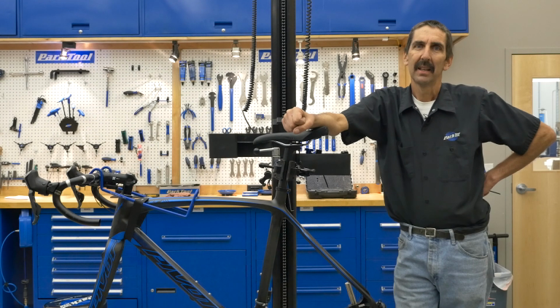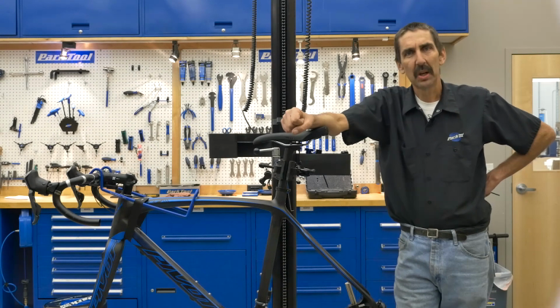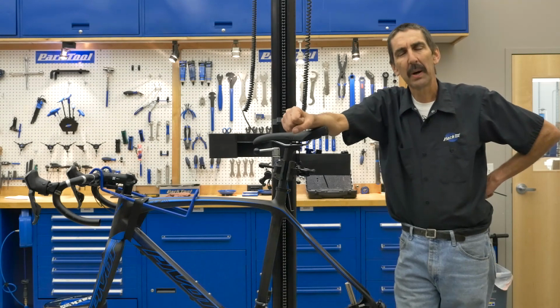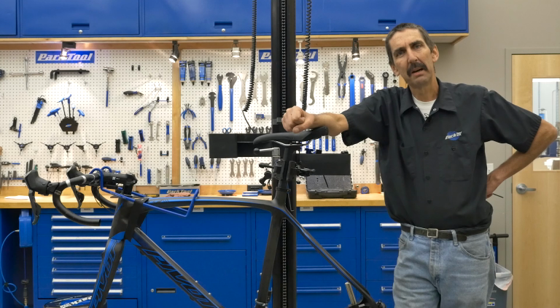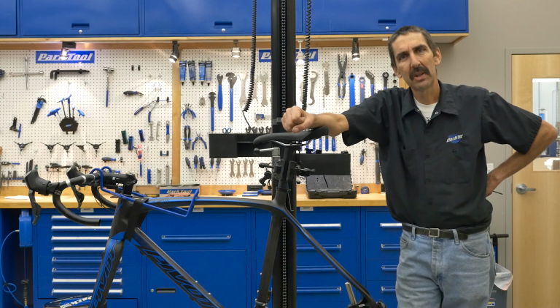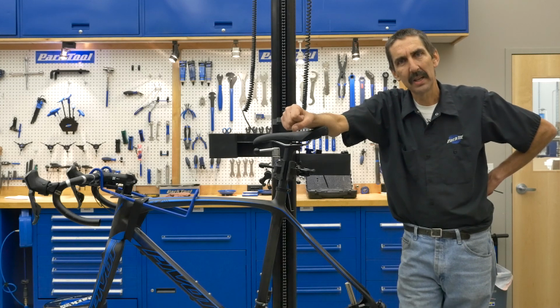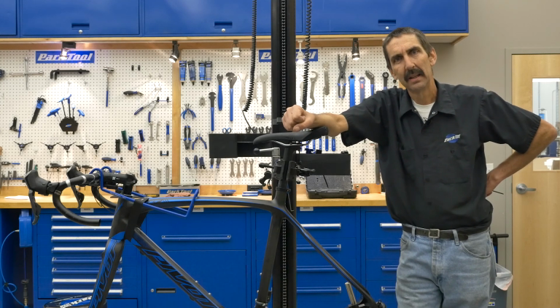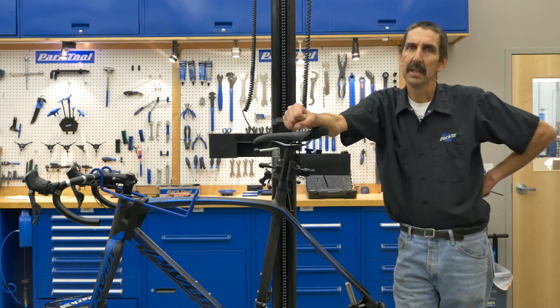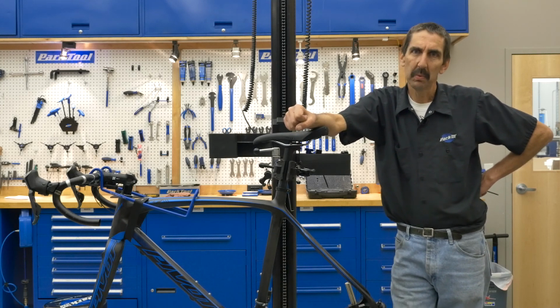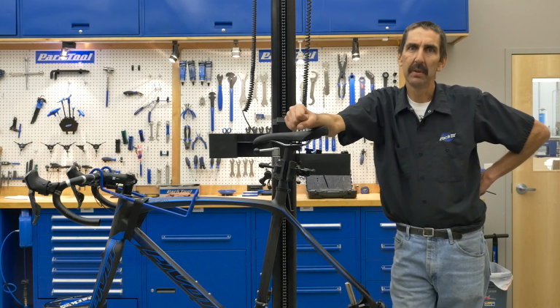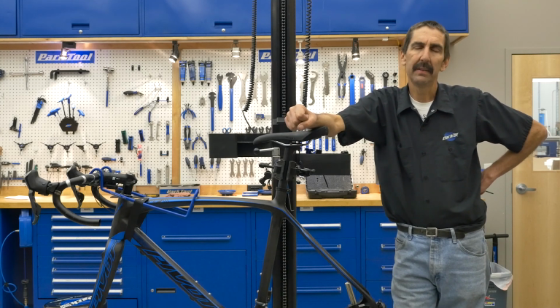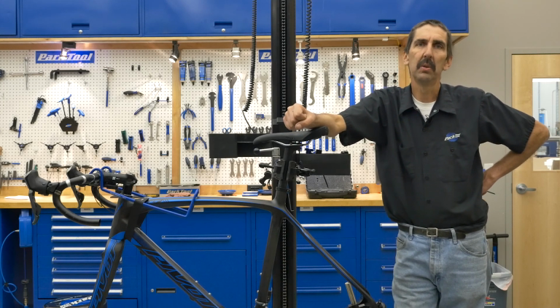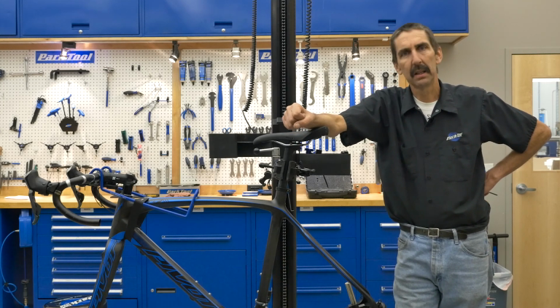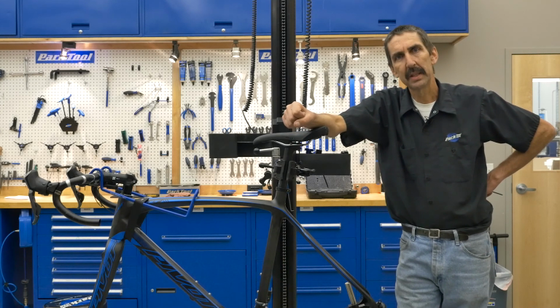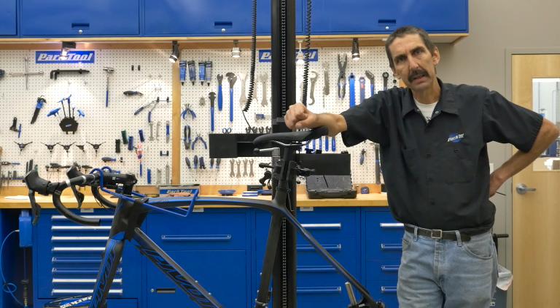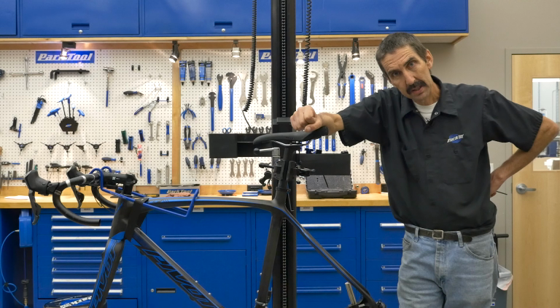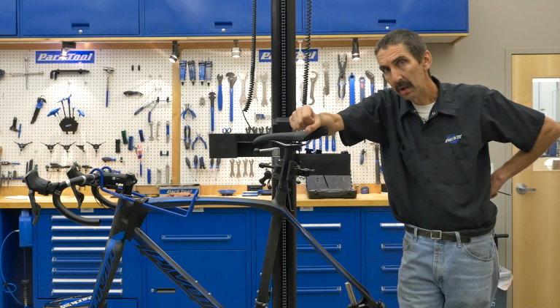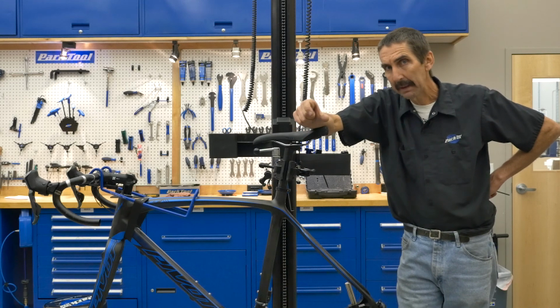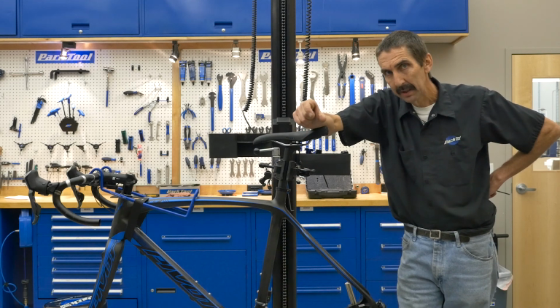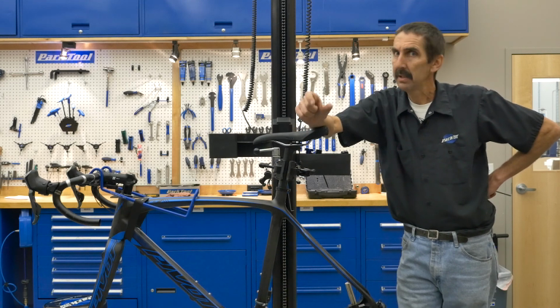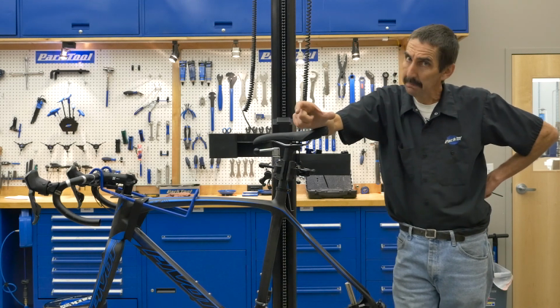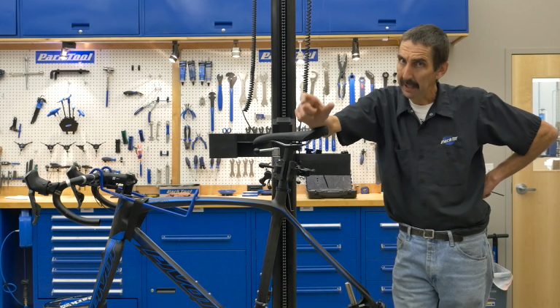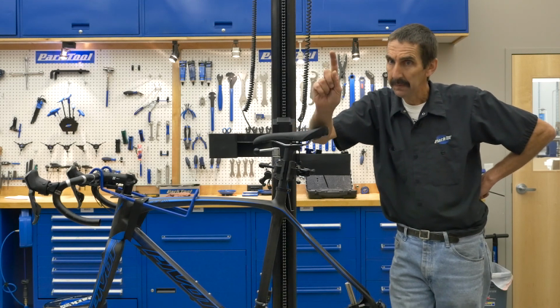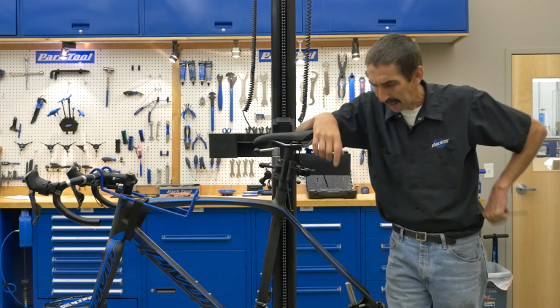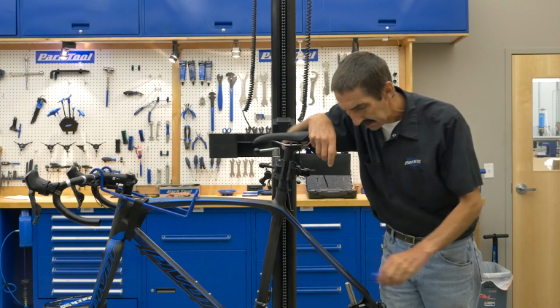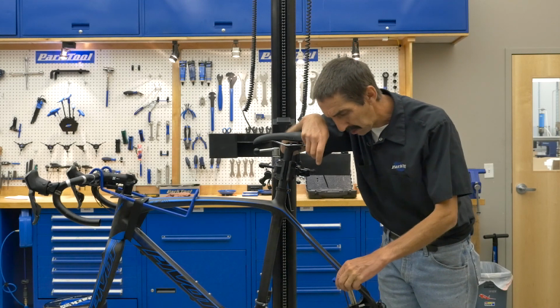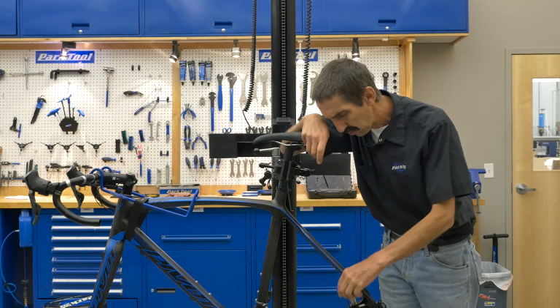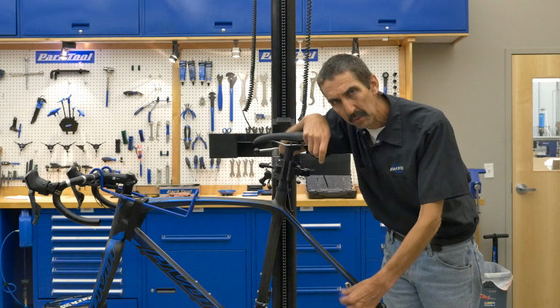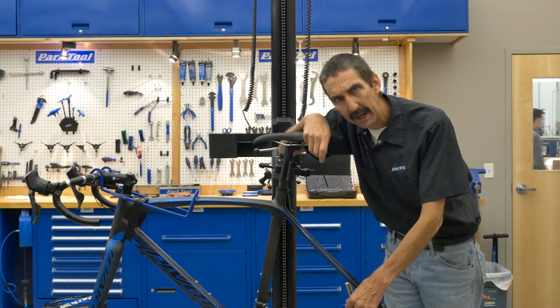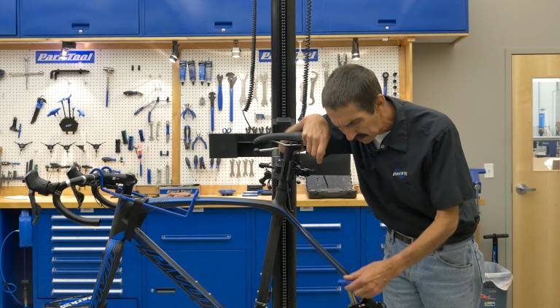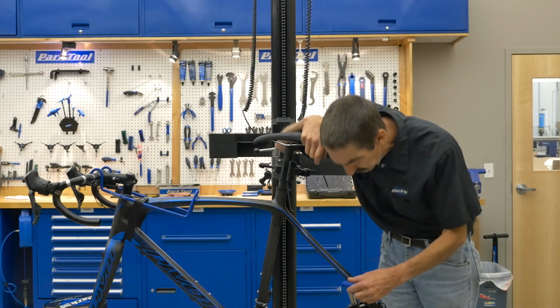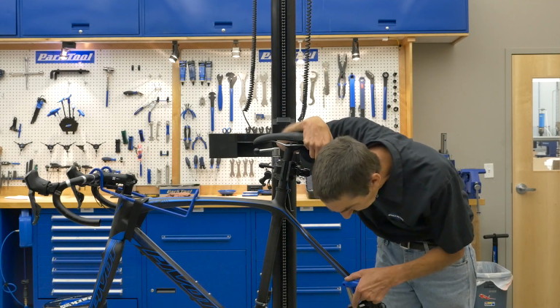Calvin Jones here, Park Tool Company with Tech Tuesday. This week we're going to have a look at the new caliper disc brake mounting system called flat mount. It's different than post mount. With flat mount, there are holes straight through the frame — there's no thread at all.